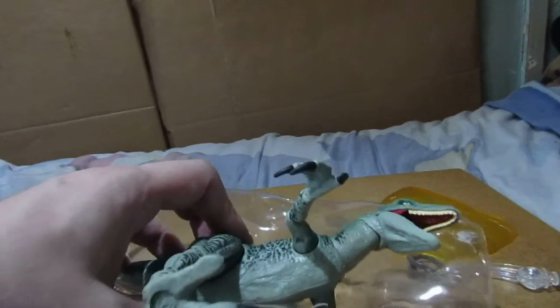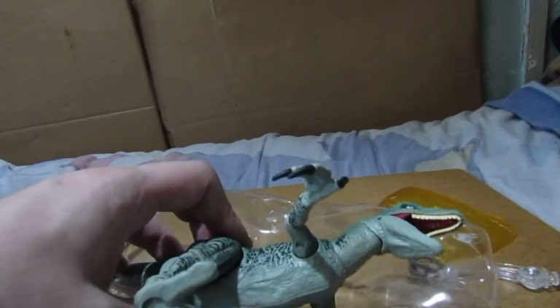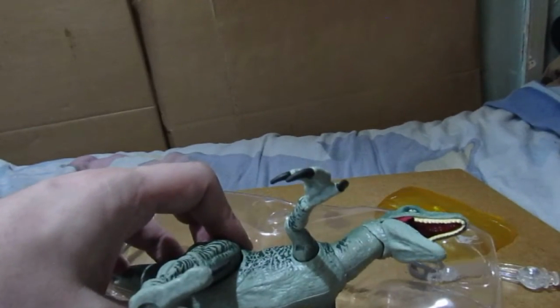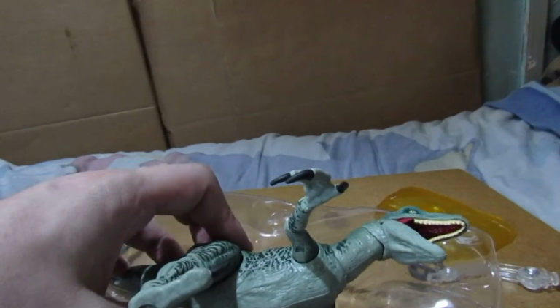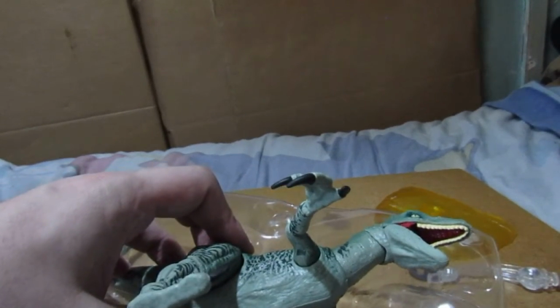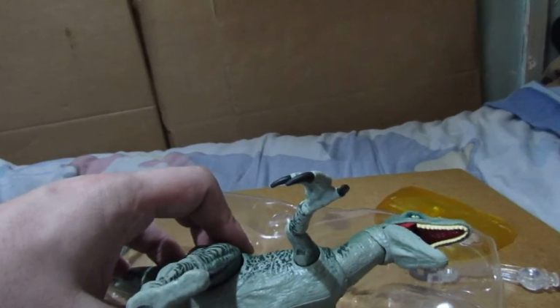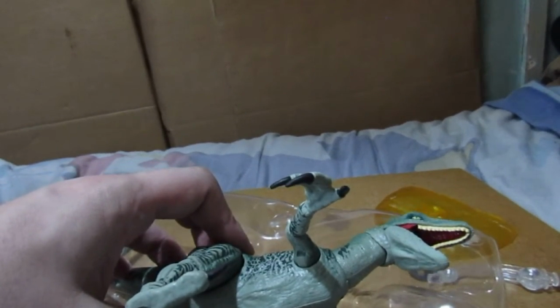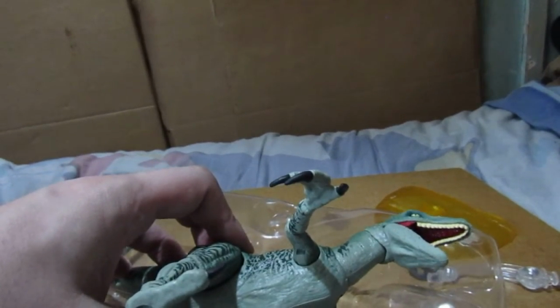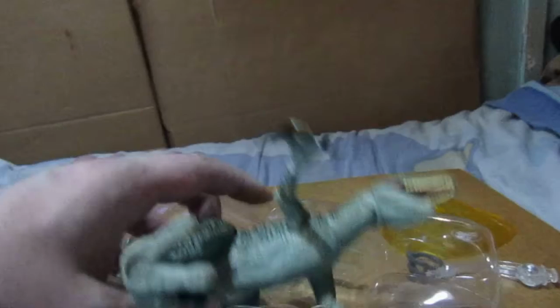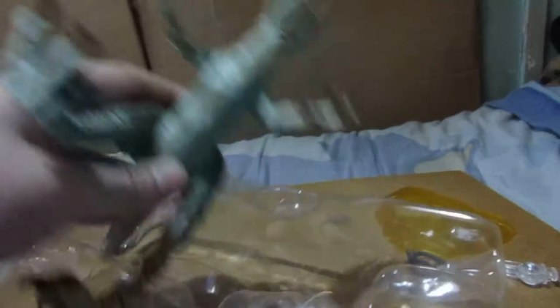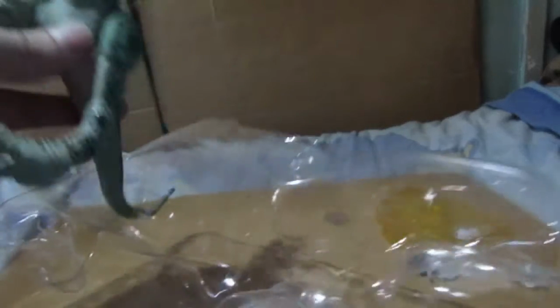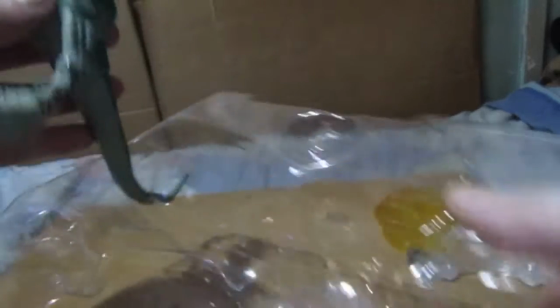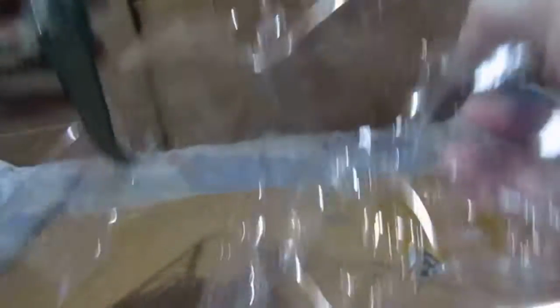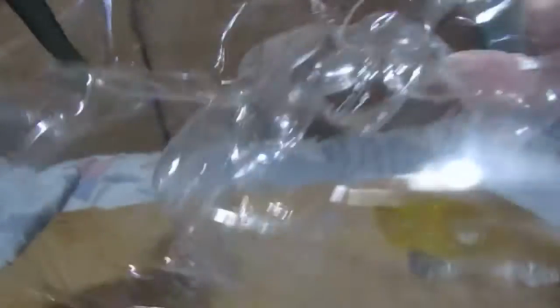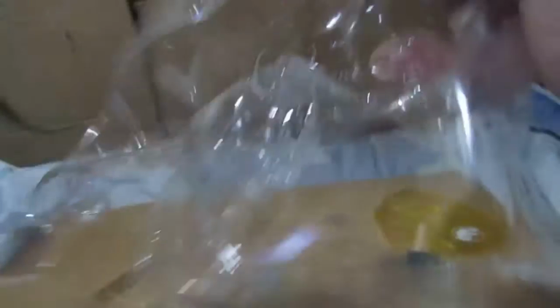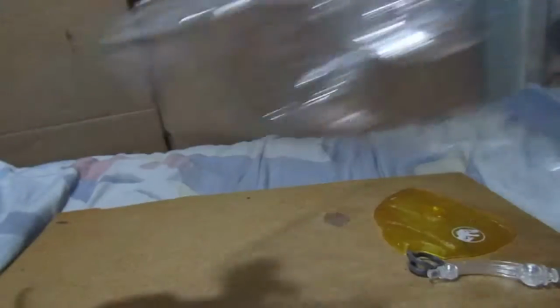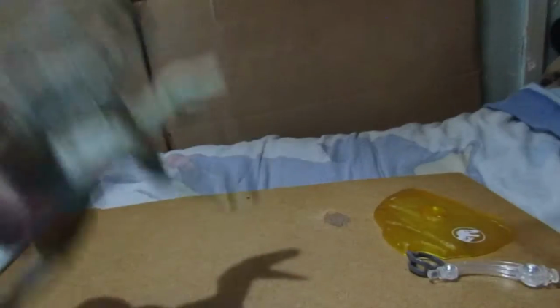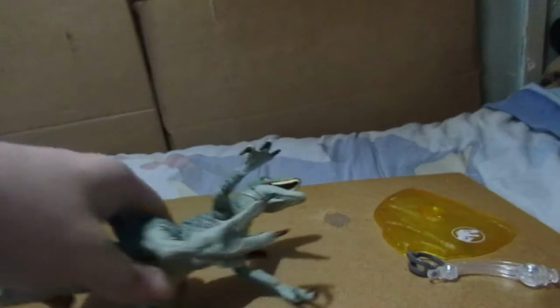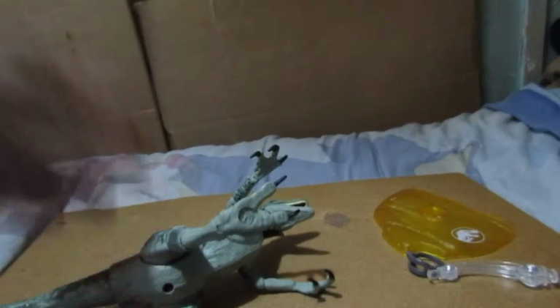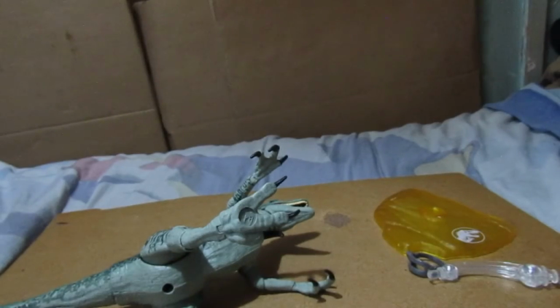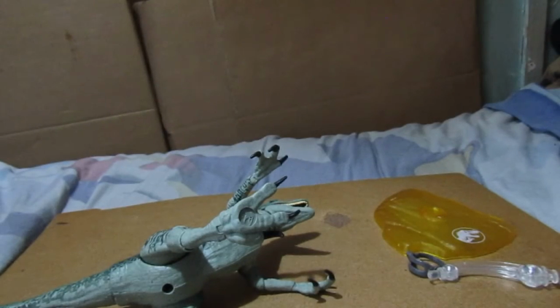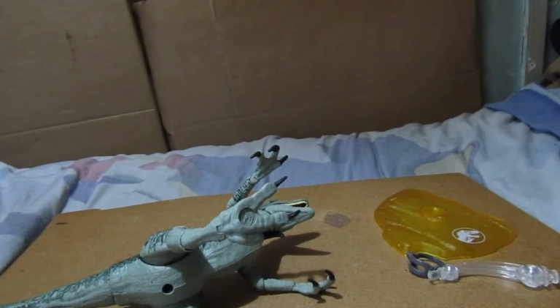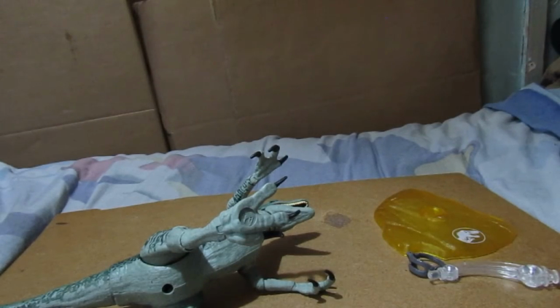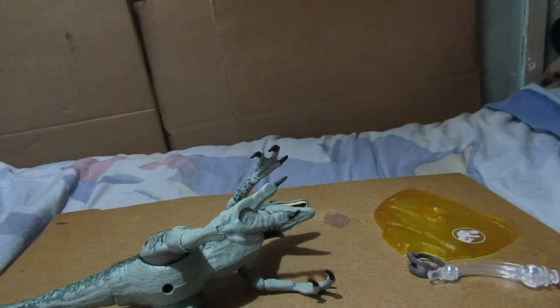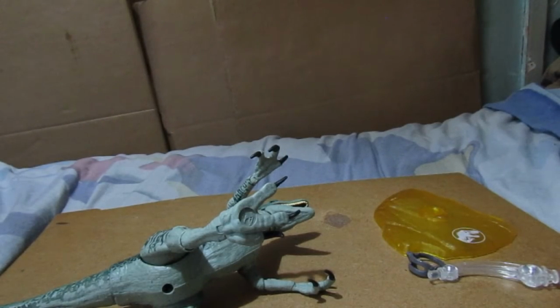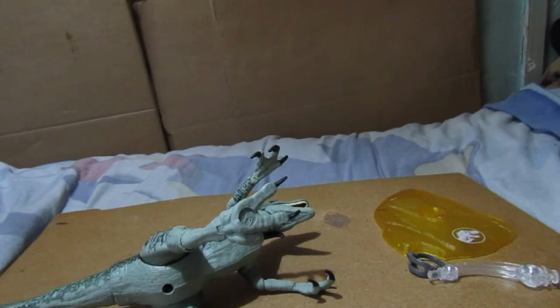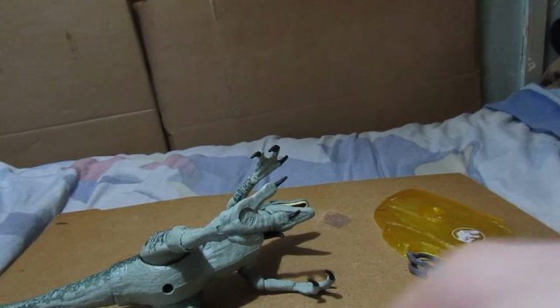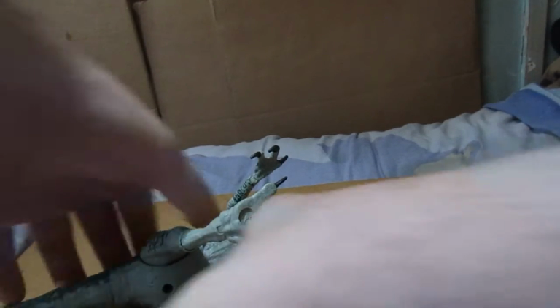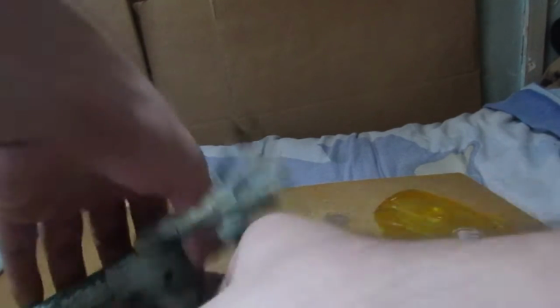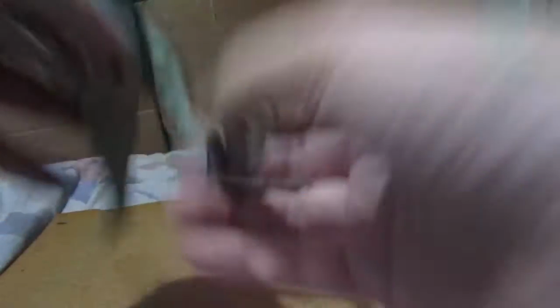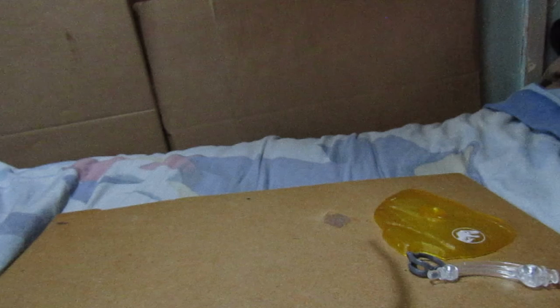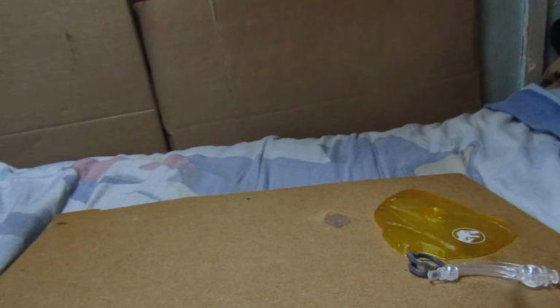I'm just taking the scissors out. There is the plastic insert. That is it.